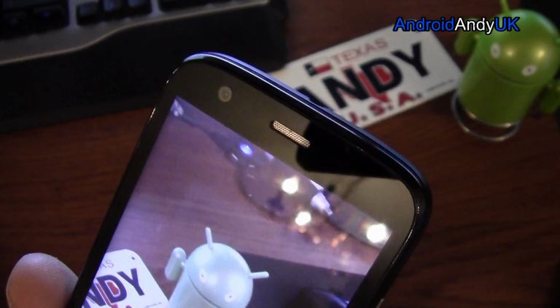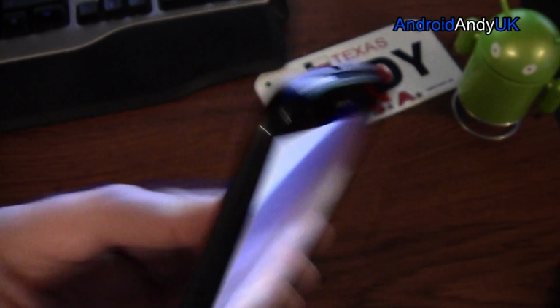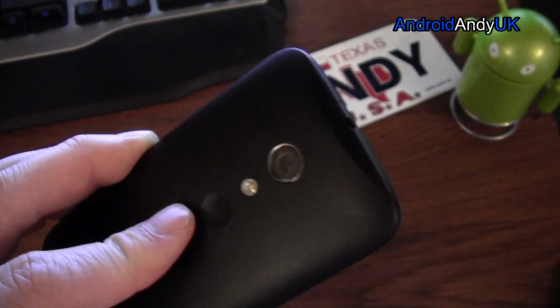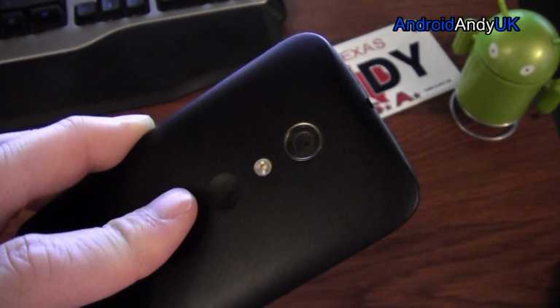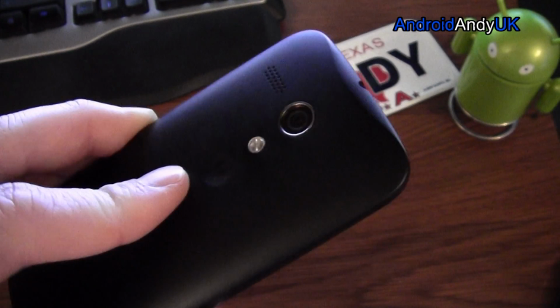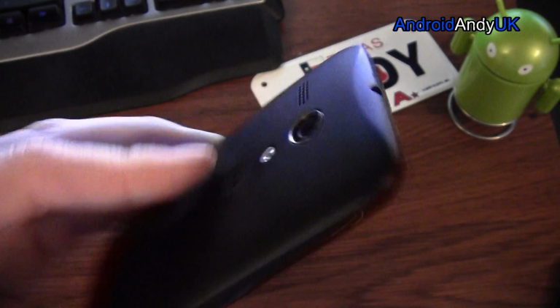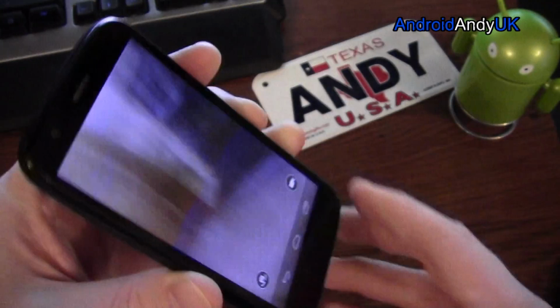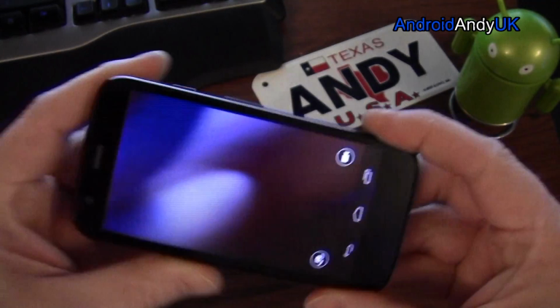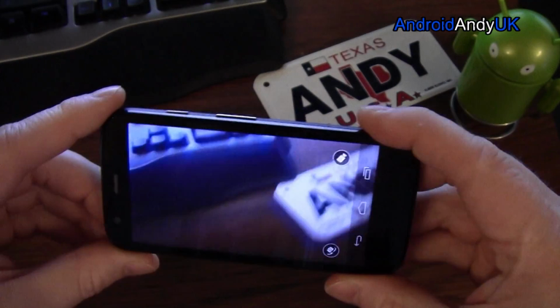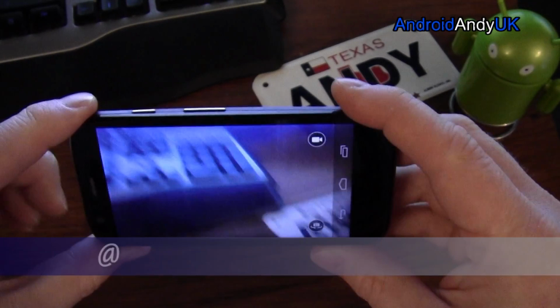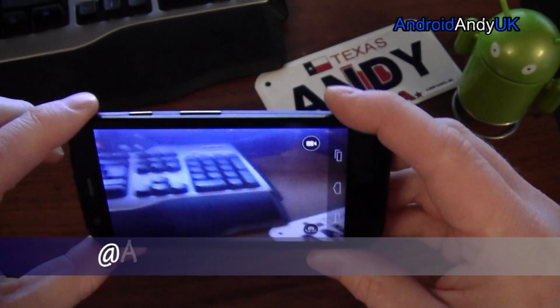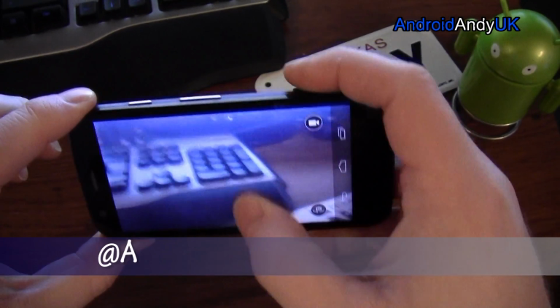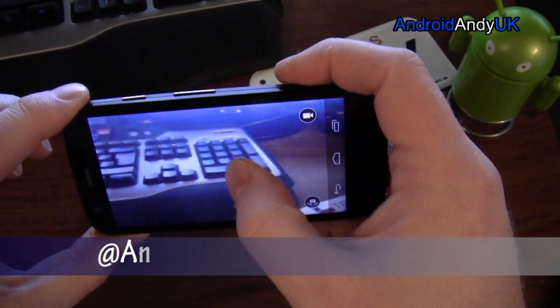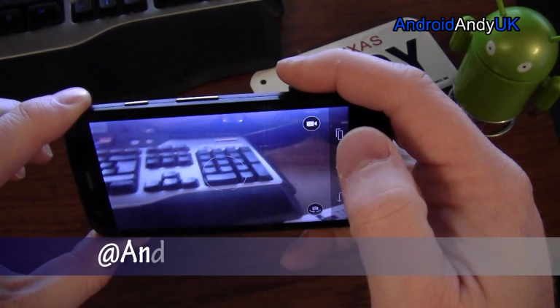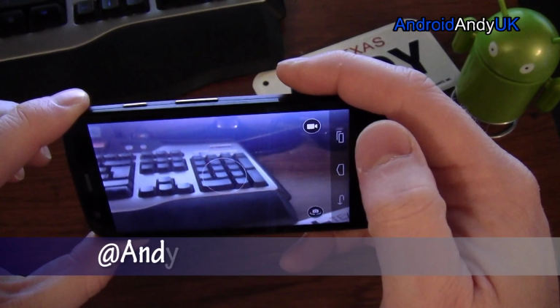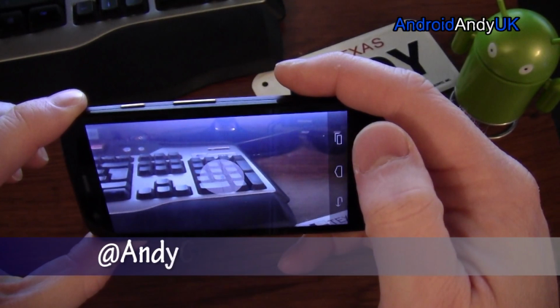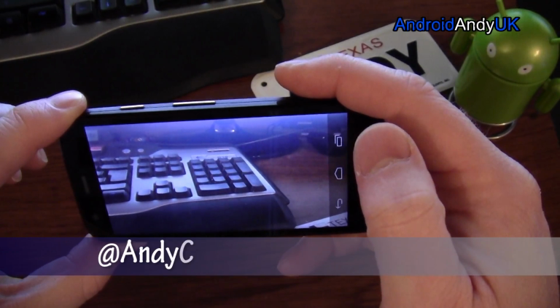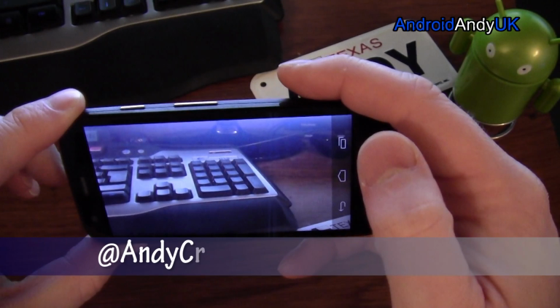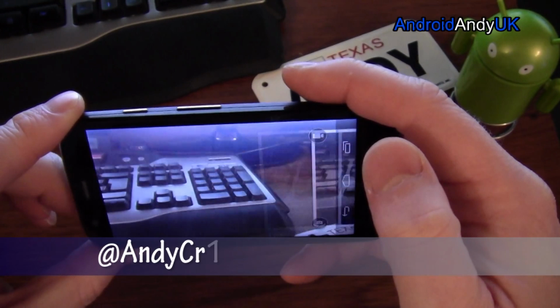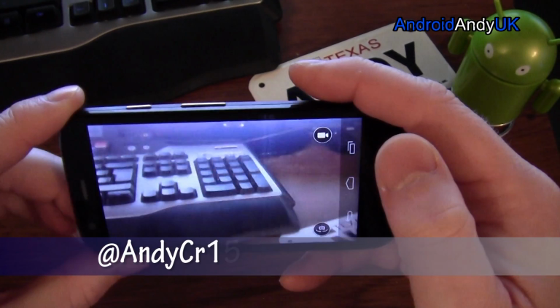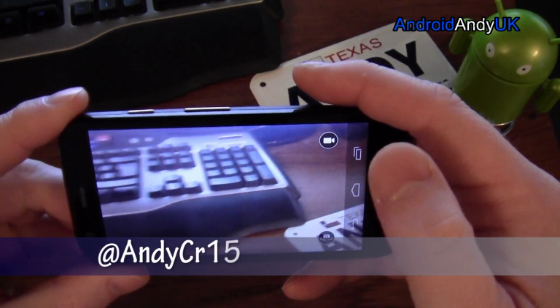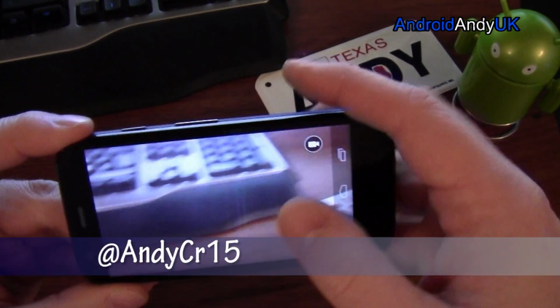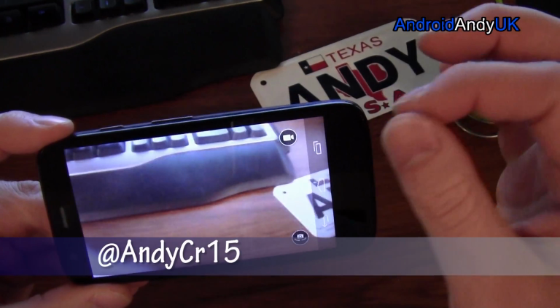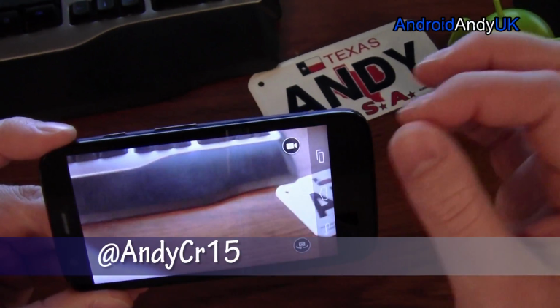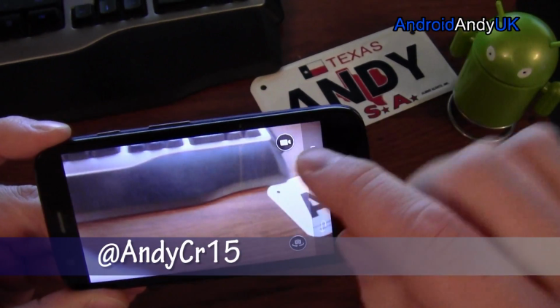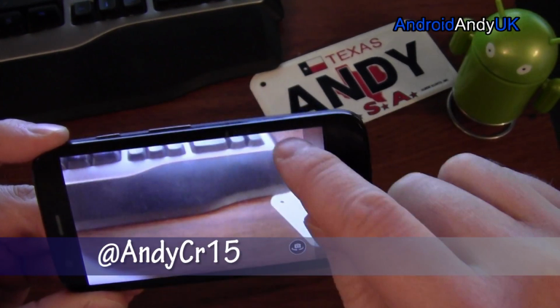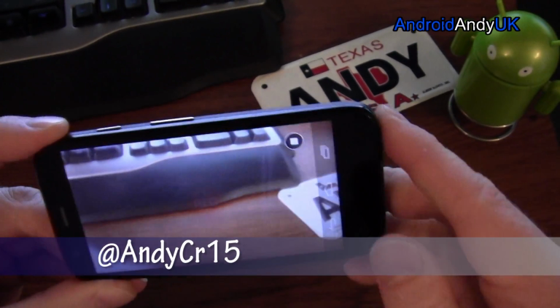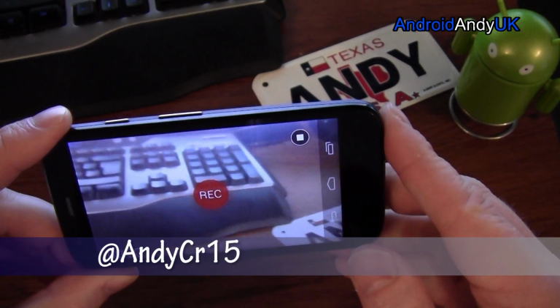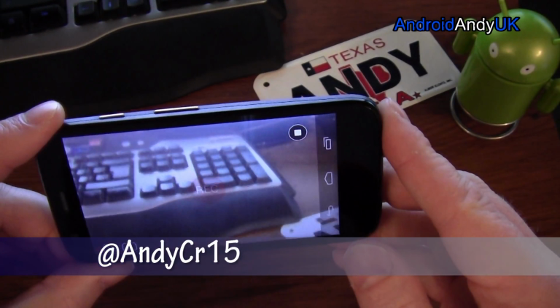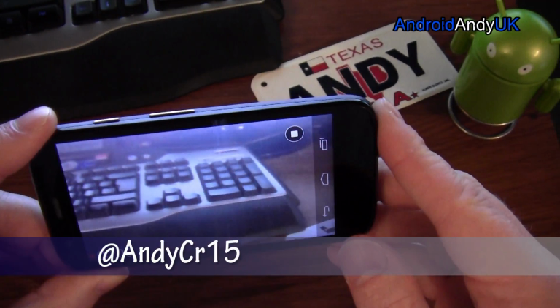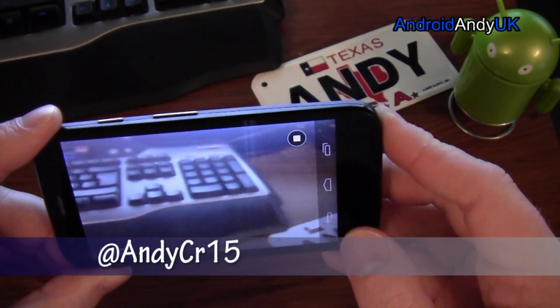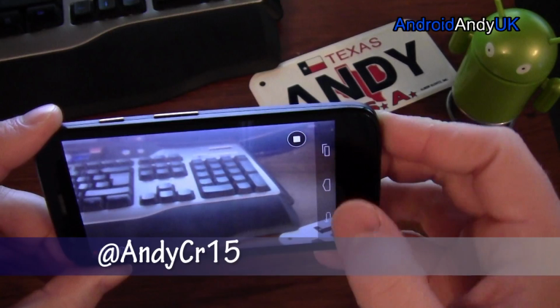5 megapixel camera on the front, 5 megapixel camera on the back — probably the weakest point of the phone. Tap the screen to take a picture. Colours look a bit washed out, definition not very good. Video: the best it can do is 720p.